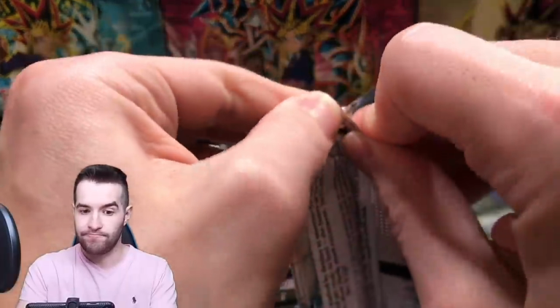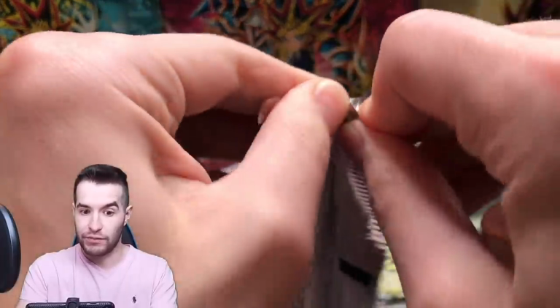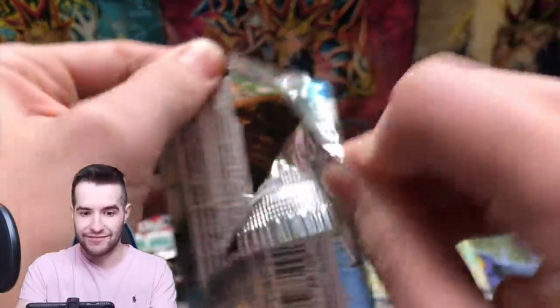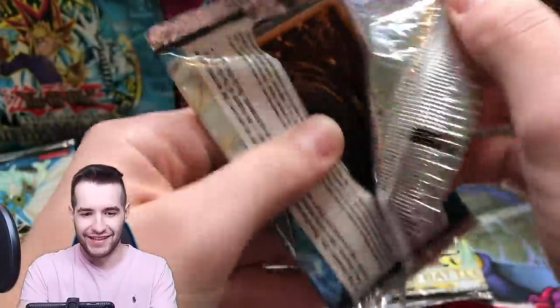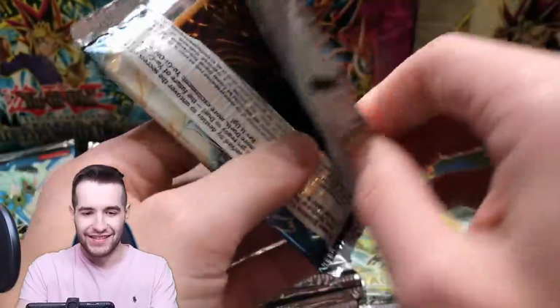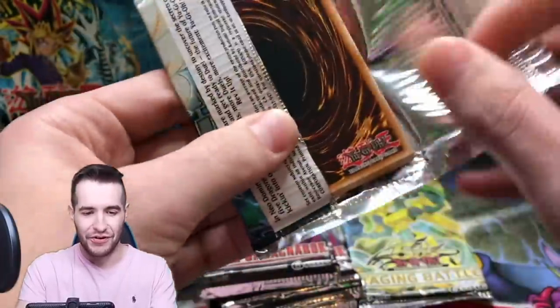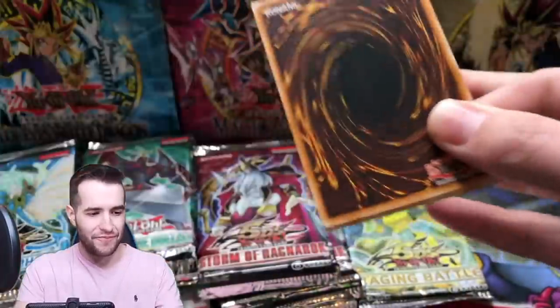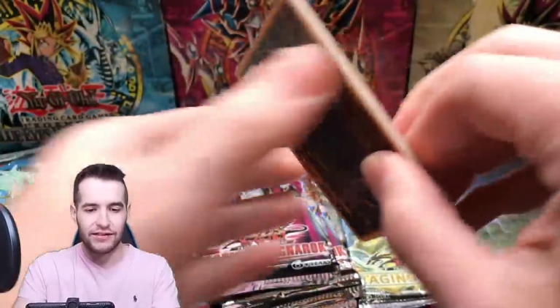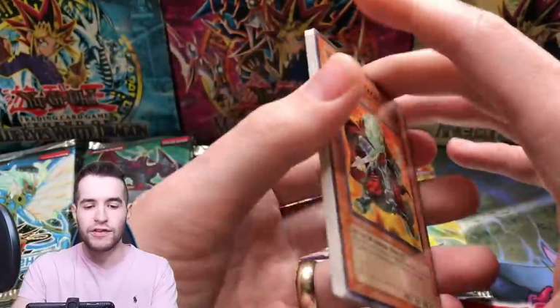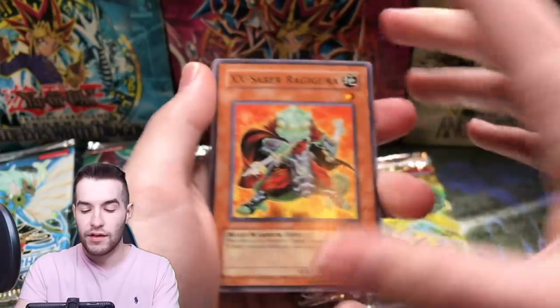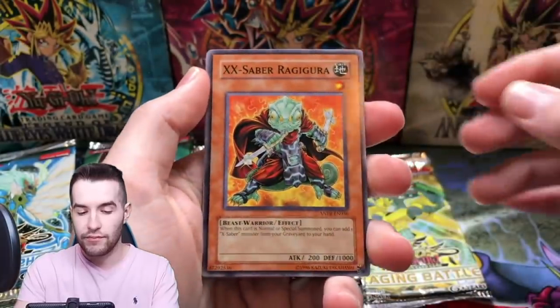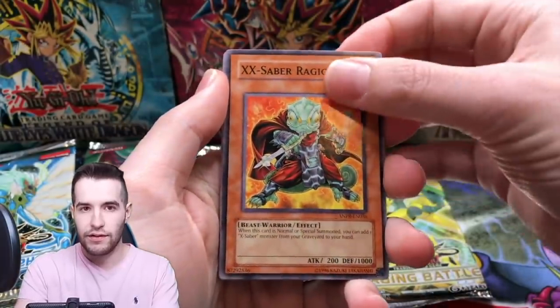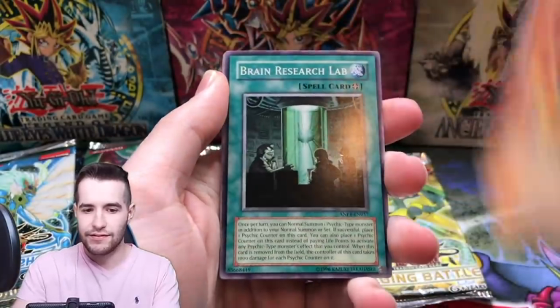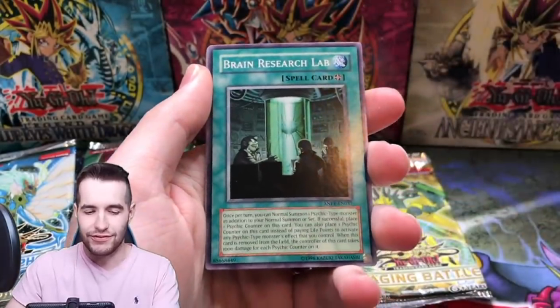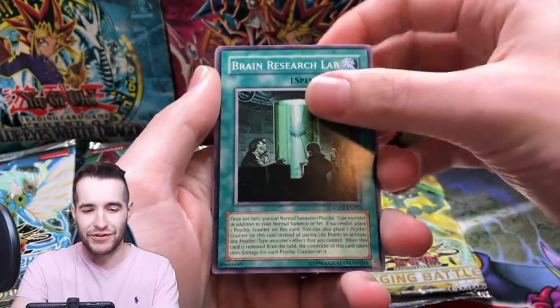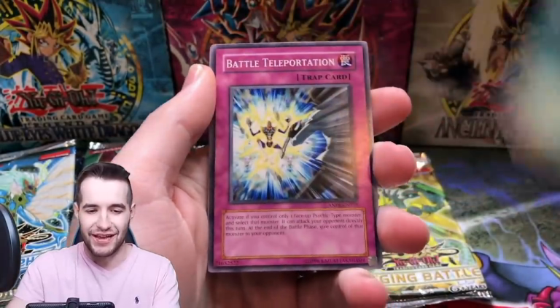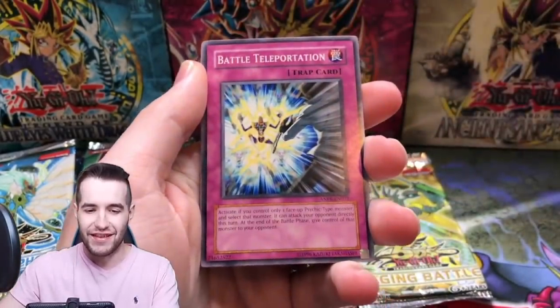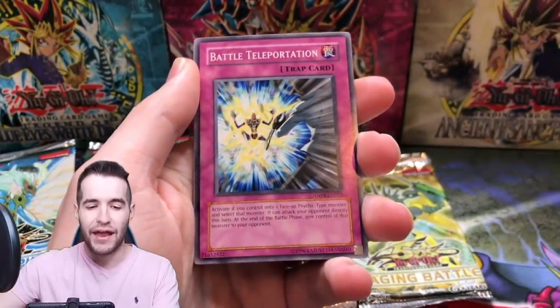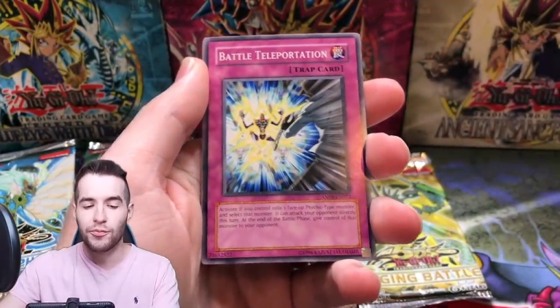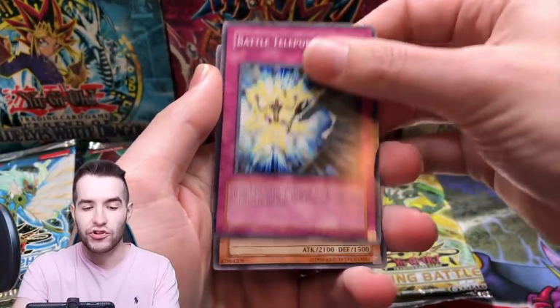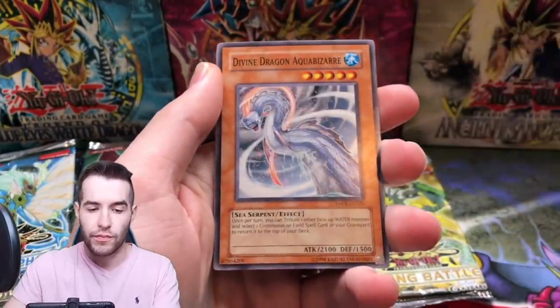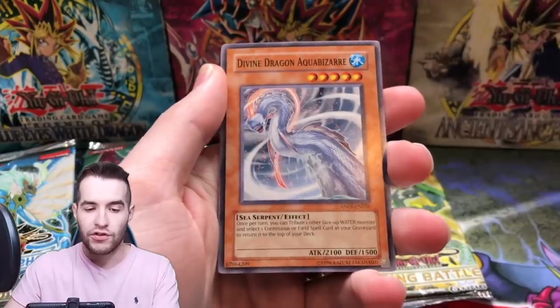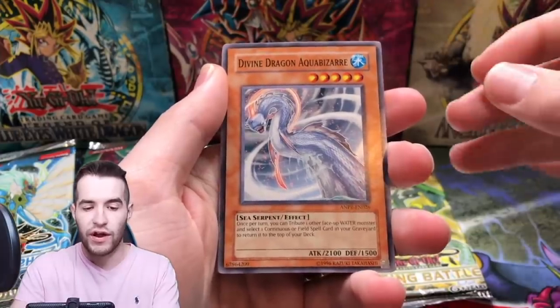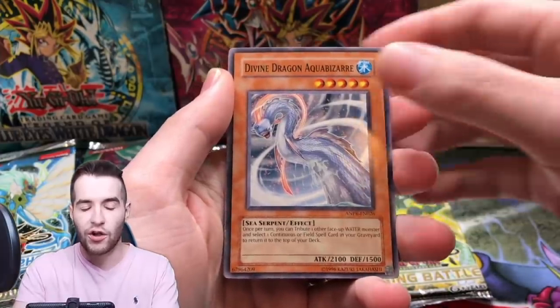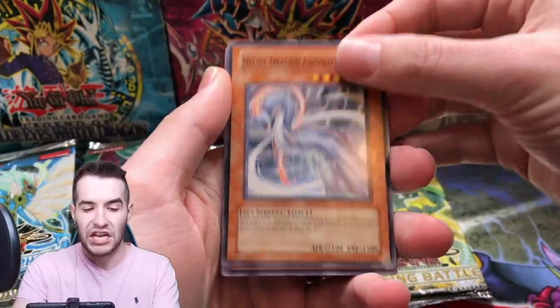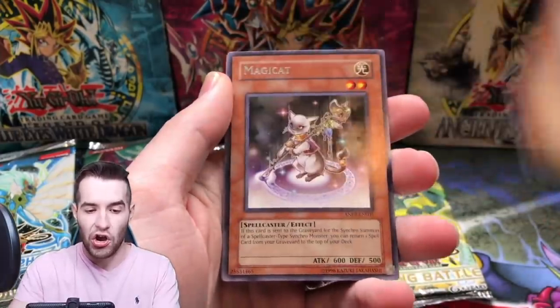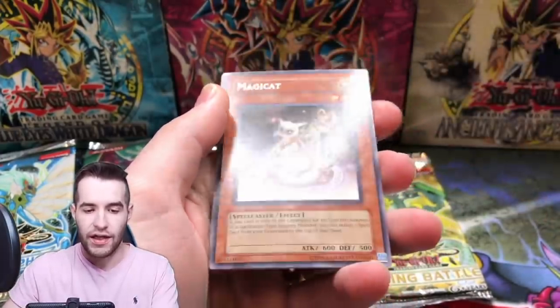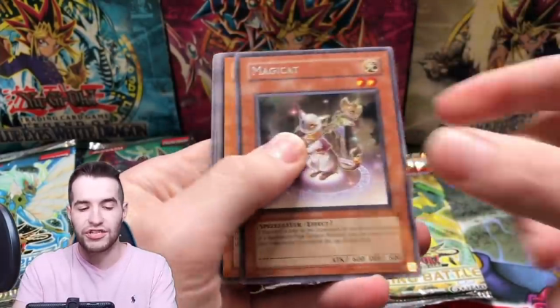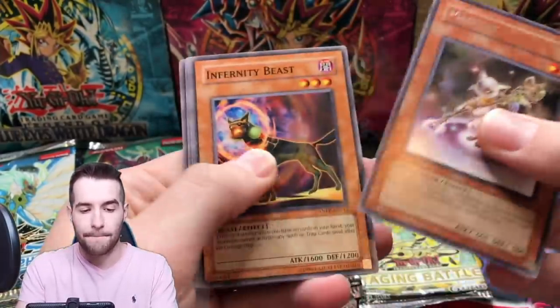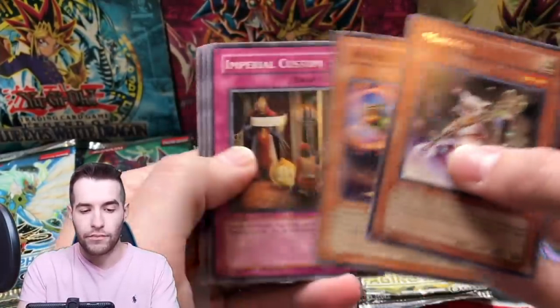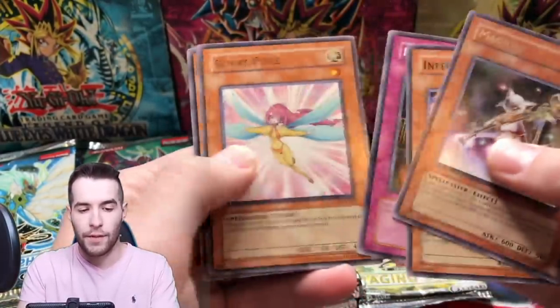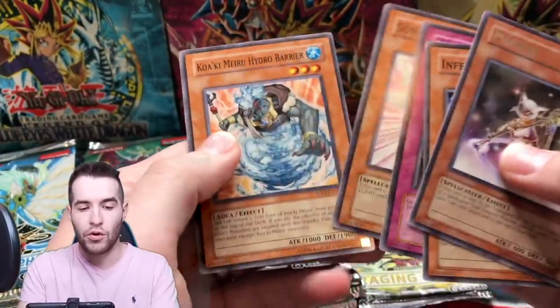That would be great. I'll take an ulti, I'll take ghost. Brain Research Lab, Battle Teleportation, Divine Dragon, Aqua Bizarre and Magicette. Okay, okay.